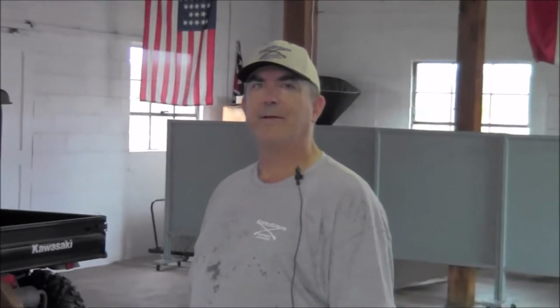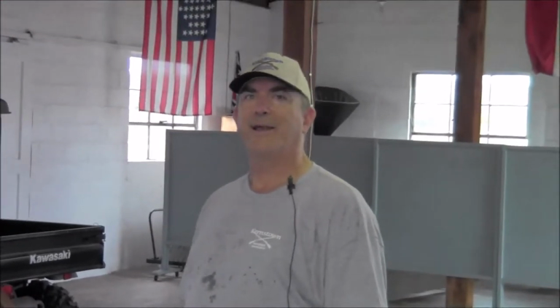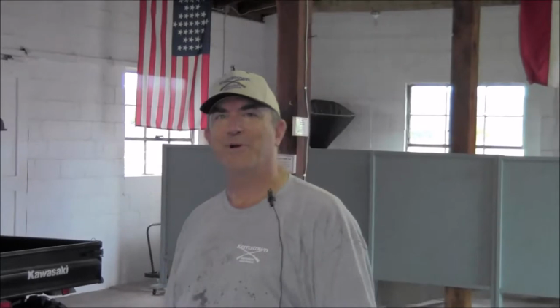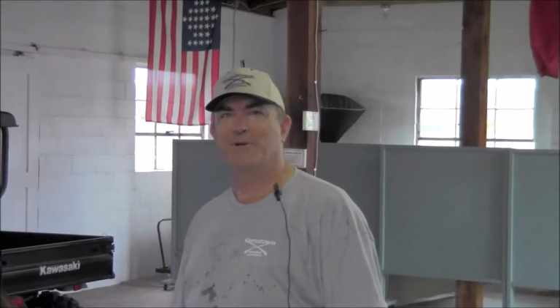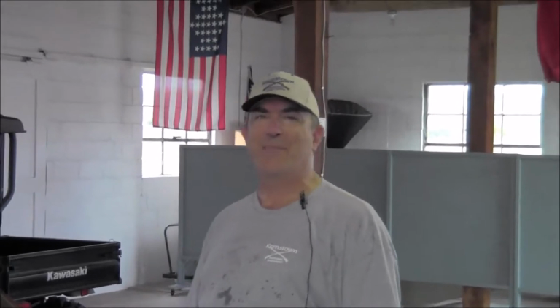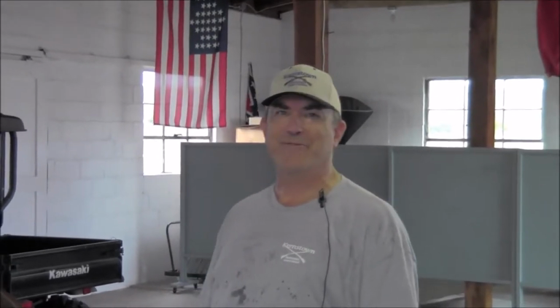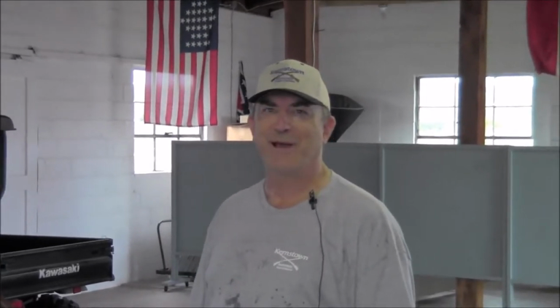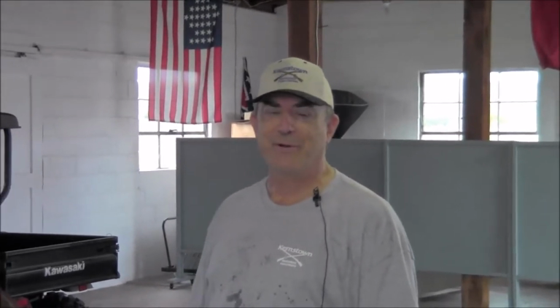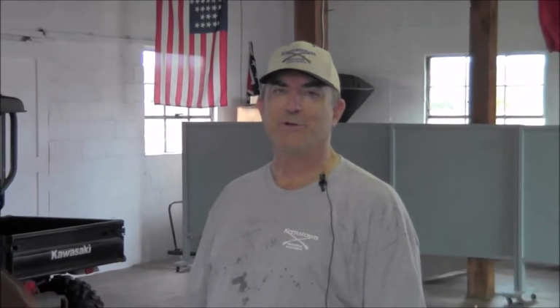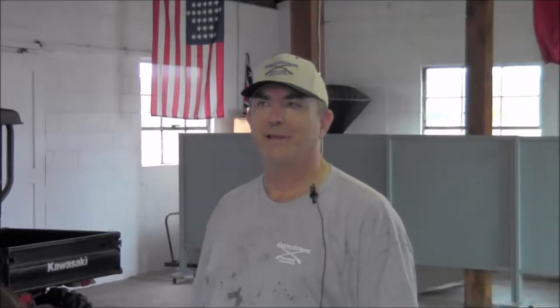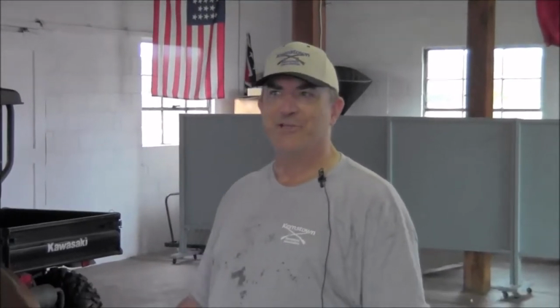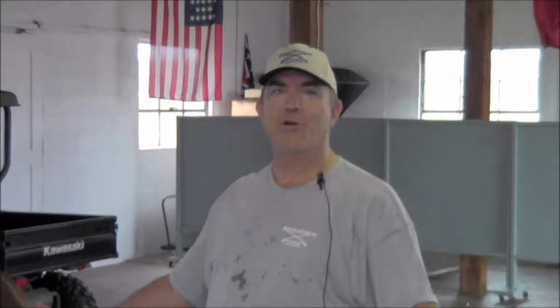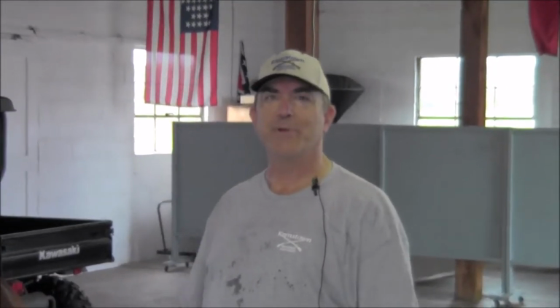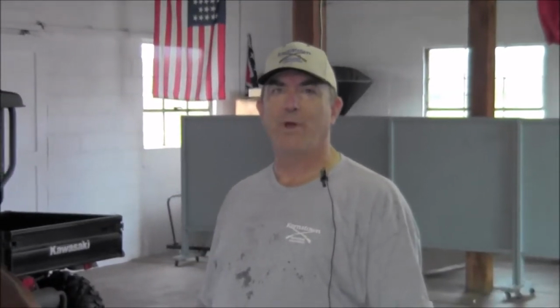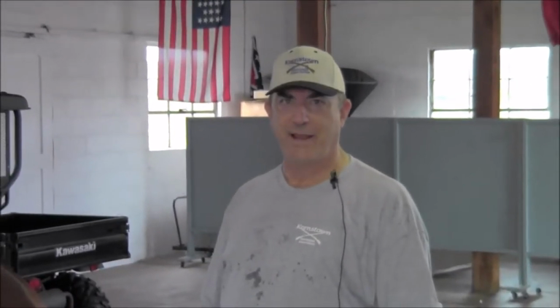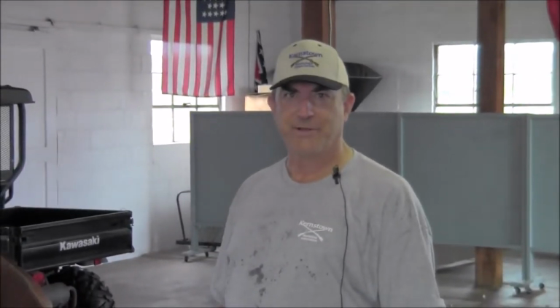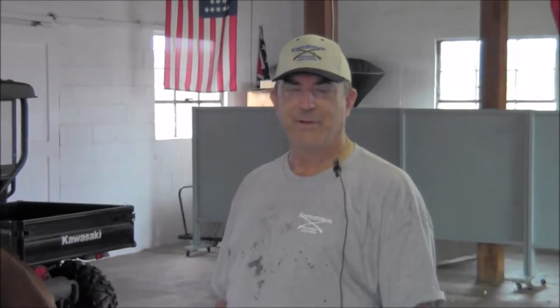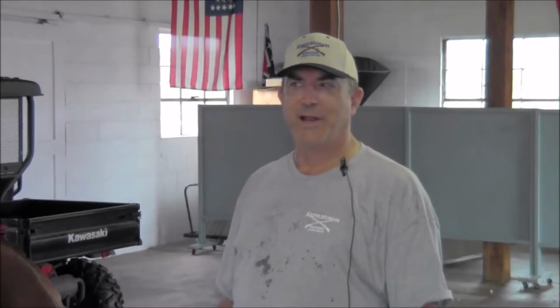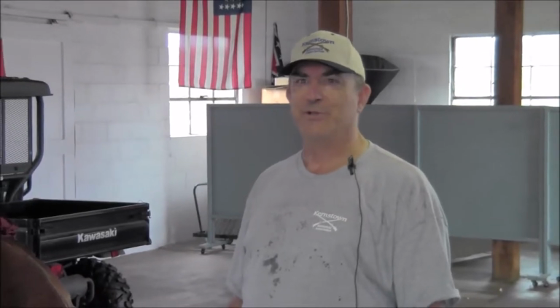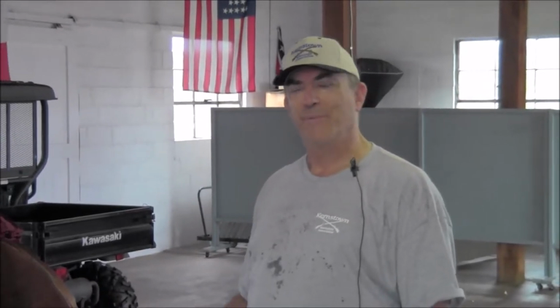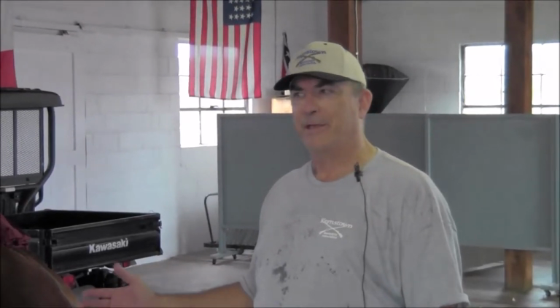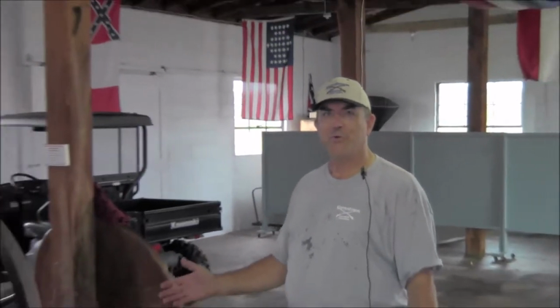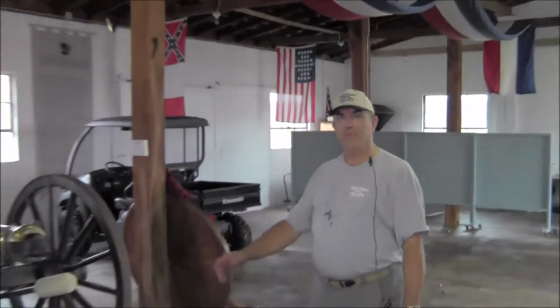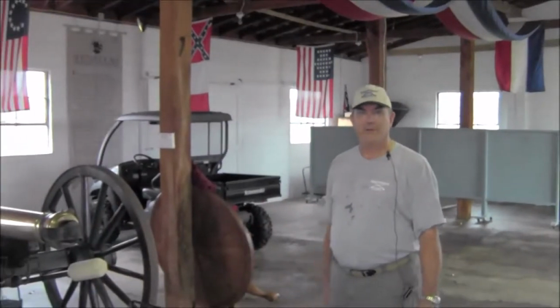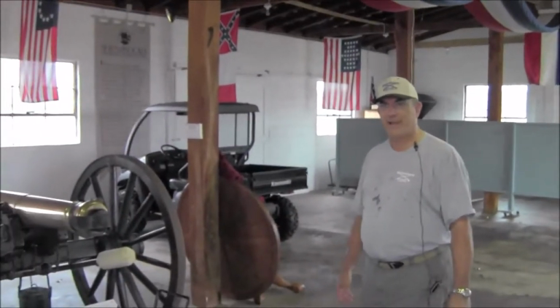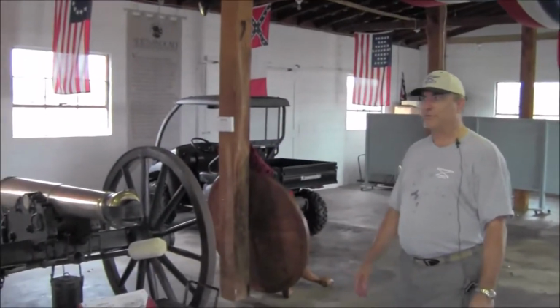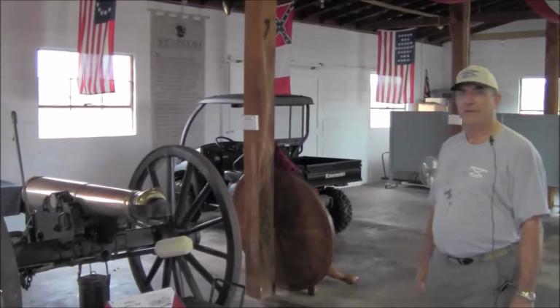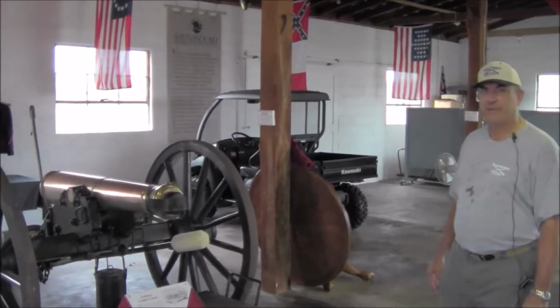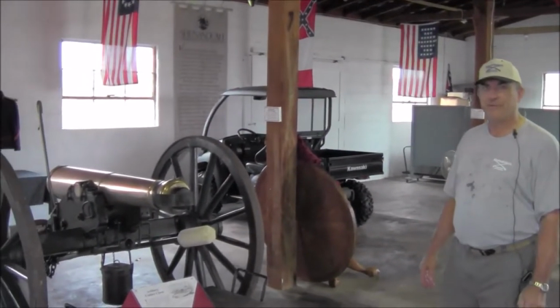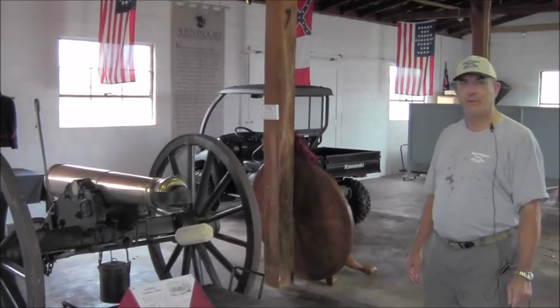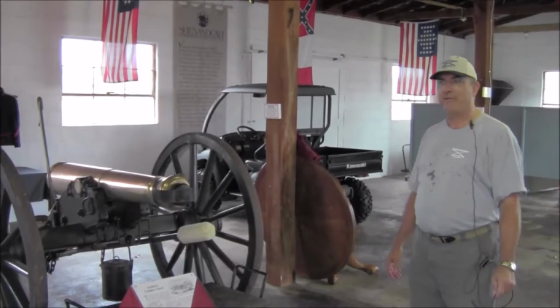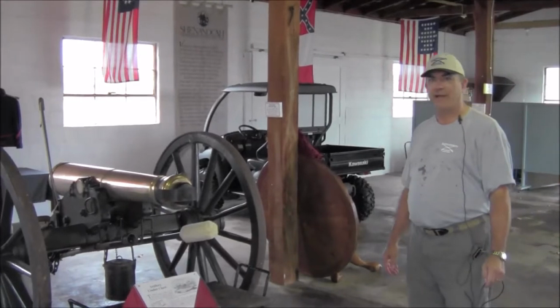Hi, welcome to Kernstown Battlefield. I'm Larry Turner and this is our artillery annex. What I'd like to do is show you examples of the pieces of artillery we have here in the annex.